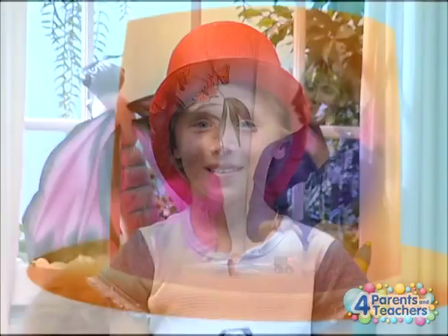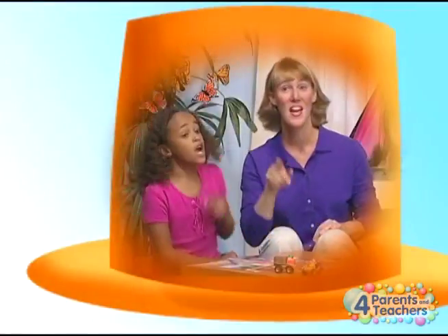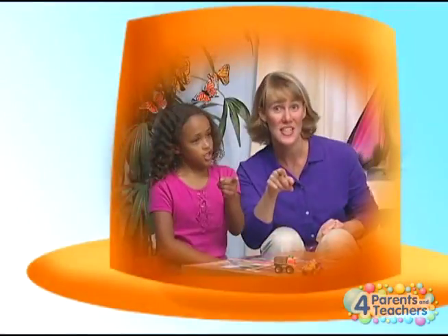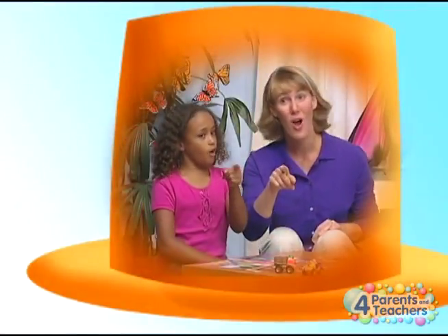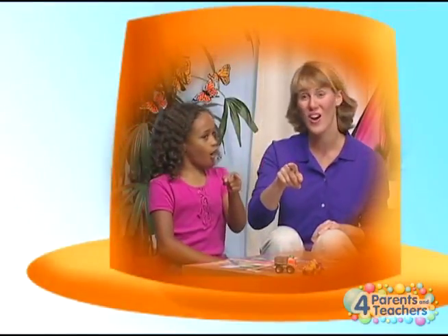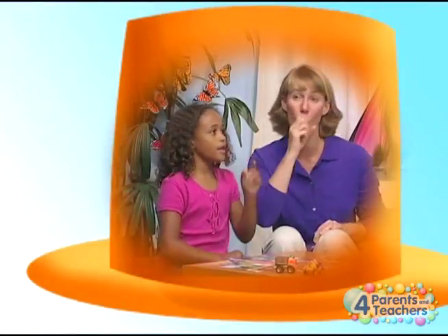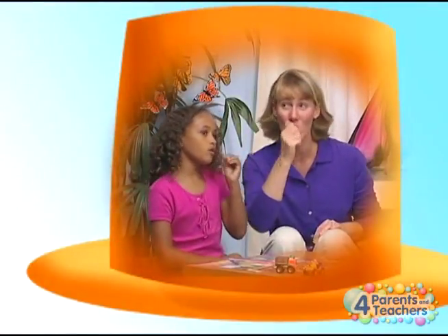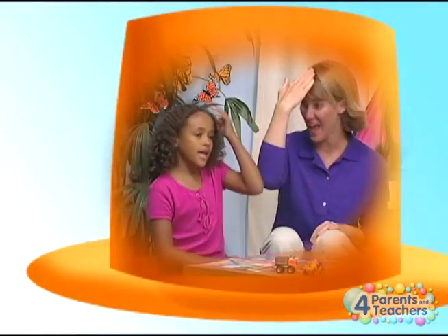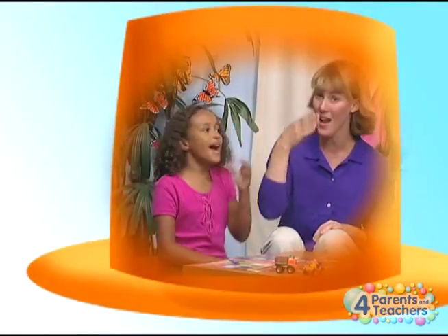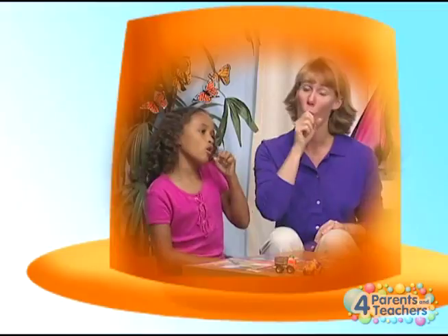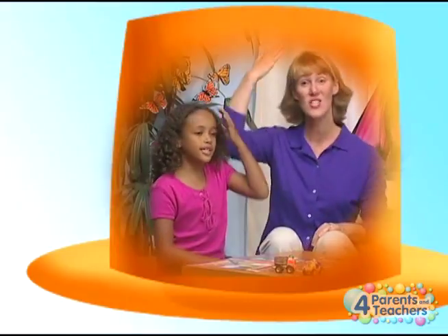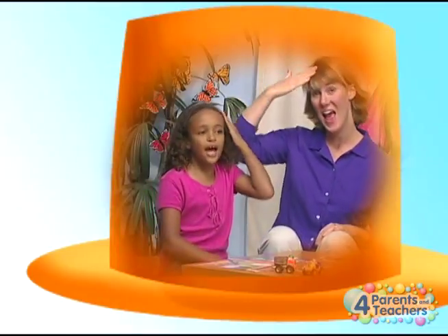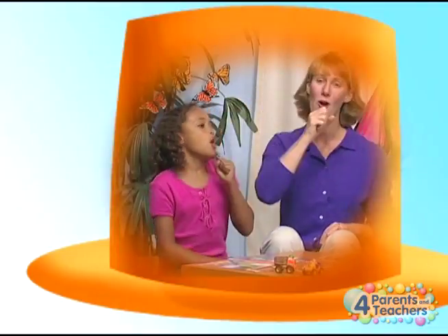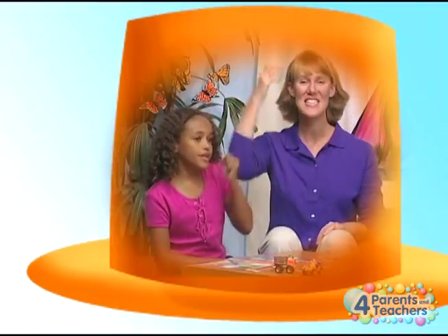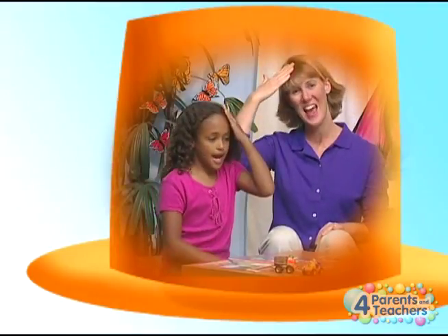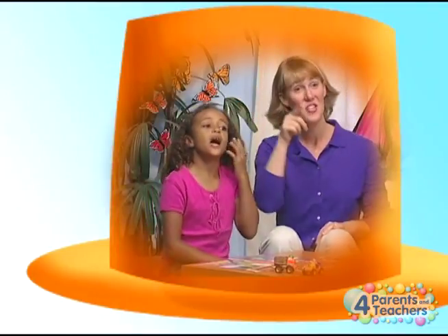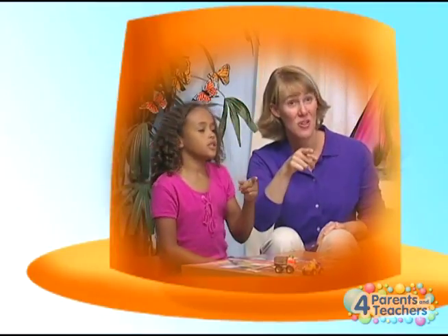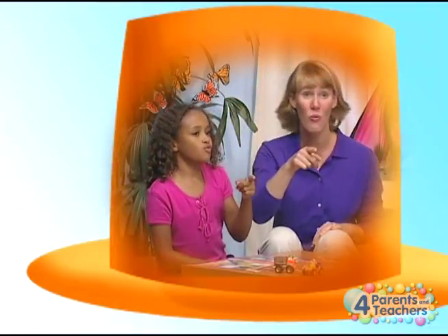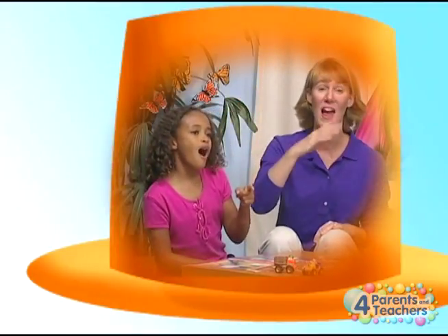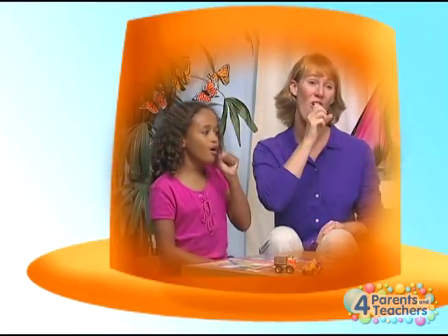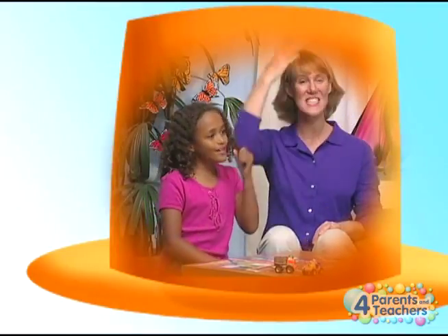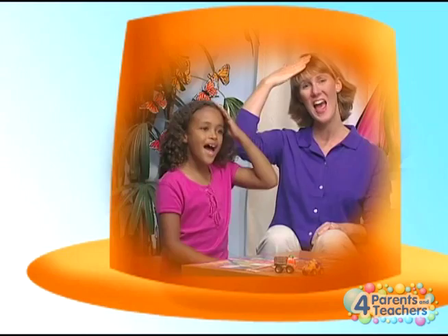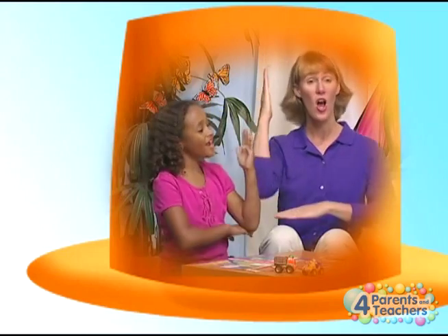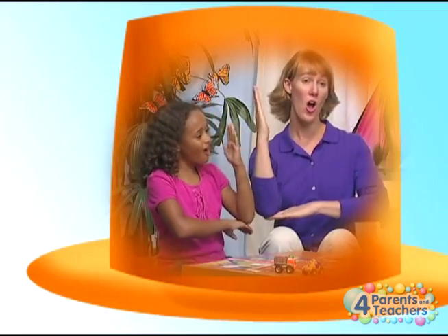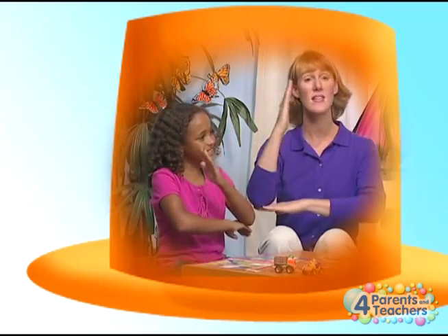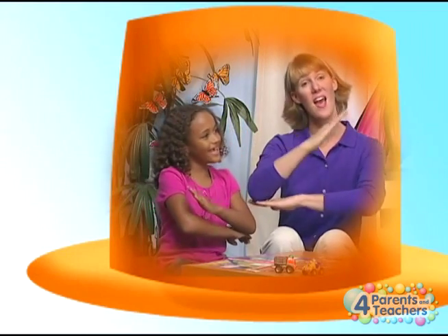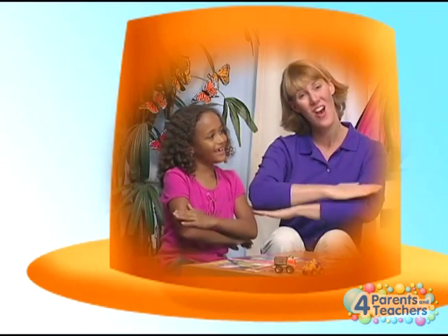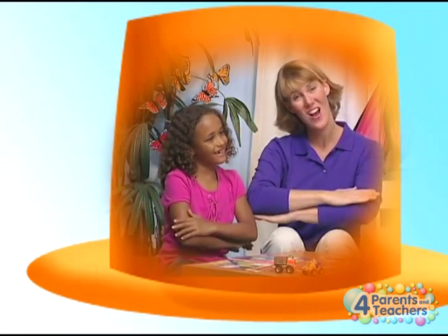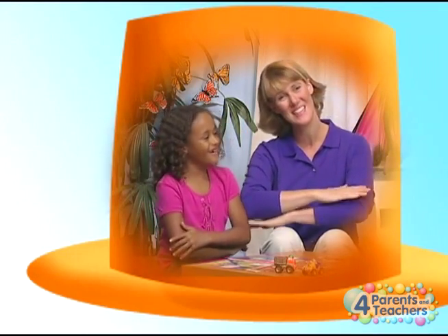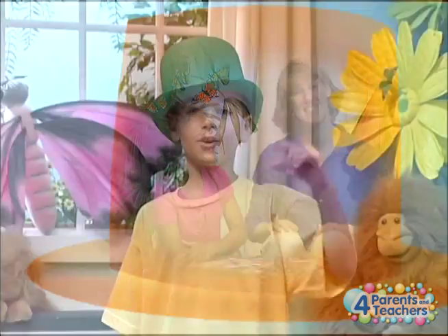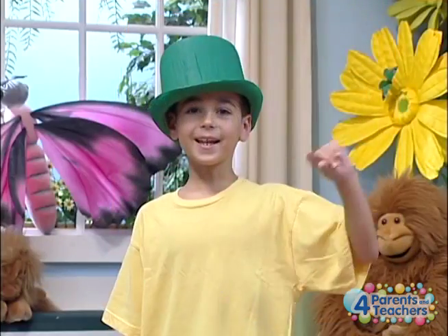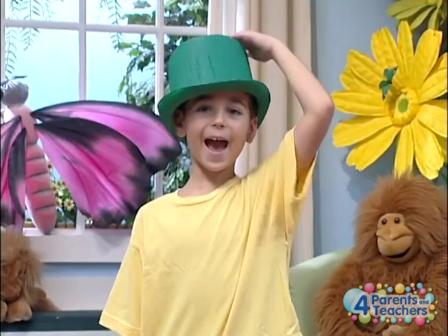Orange hat! Shira wore an orange hat, orange hat, orange hat. Shira wore an orange hat all day long.